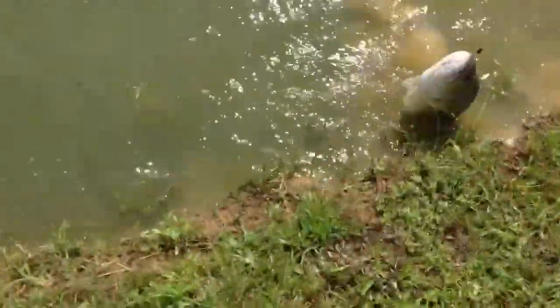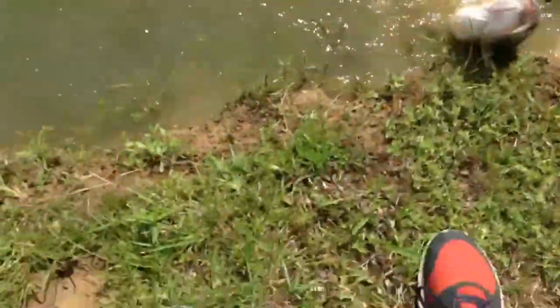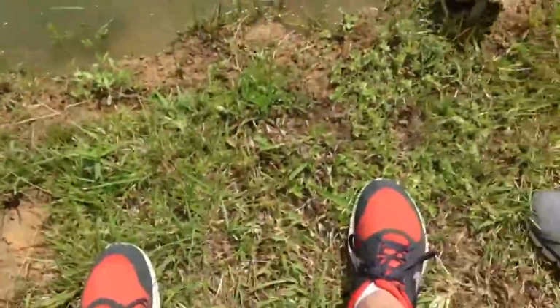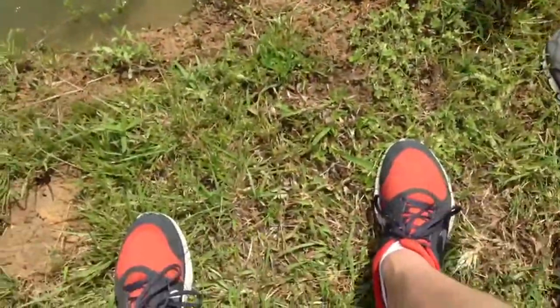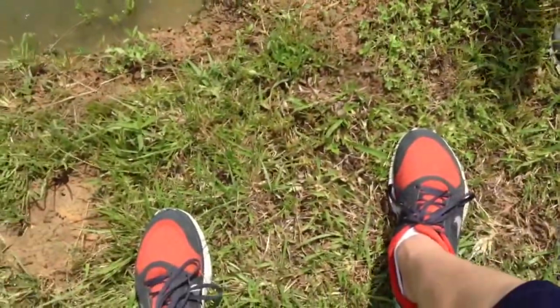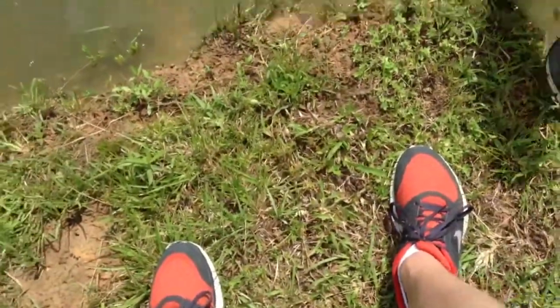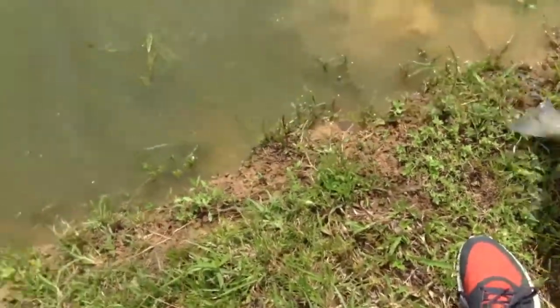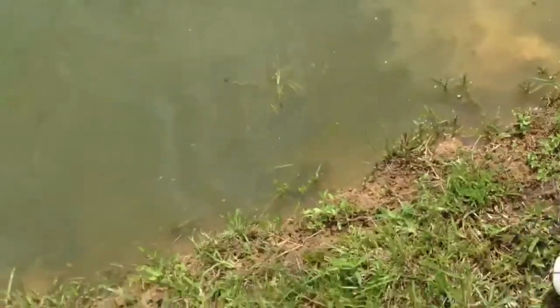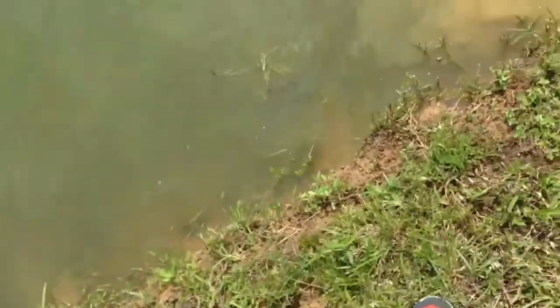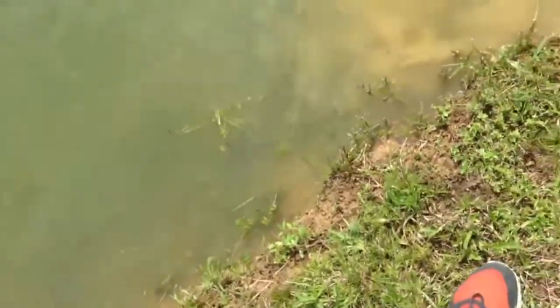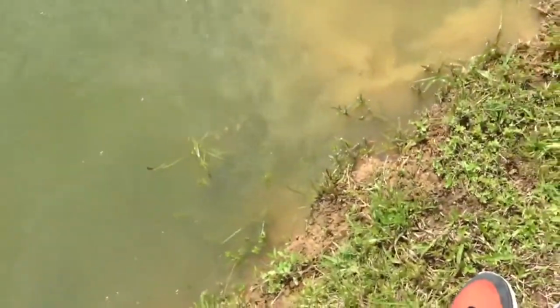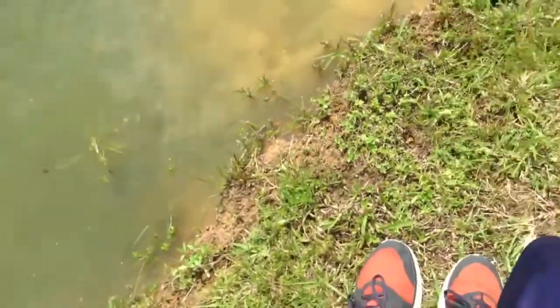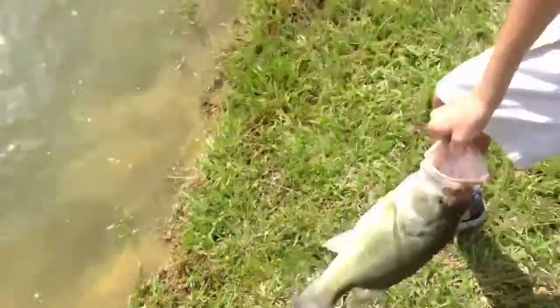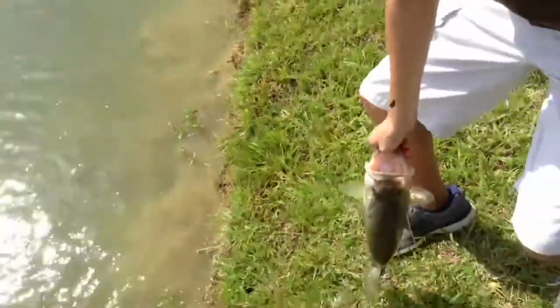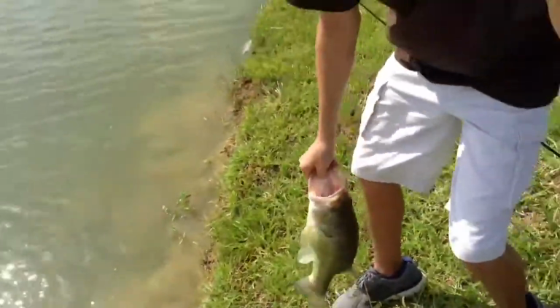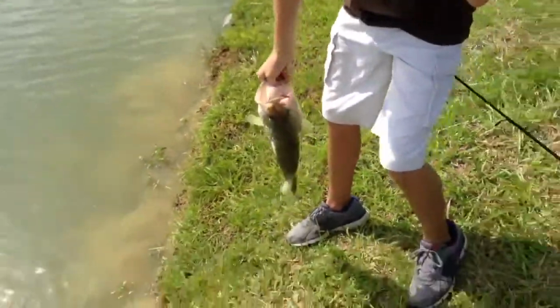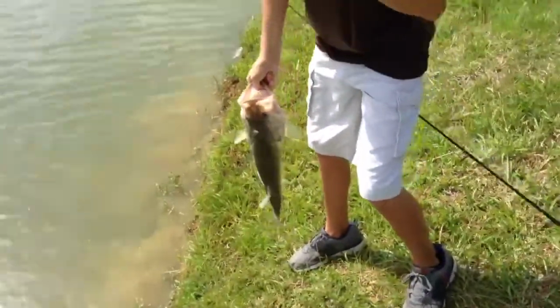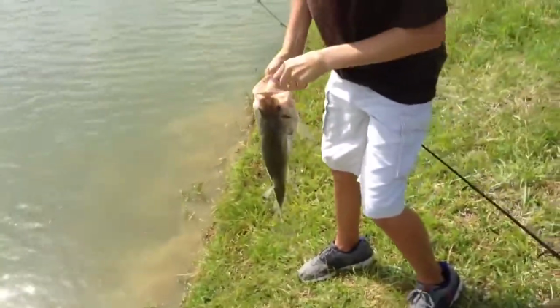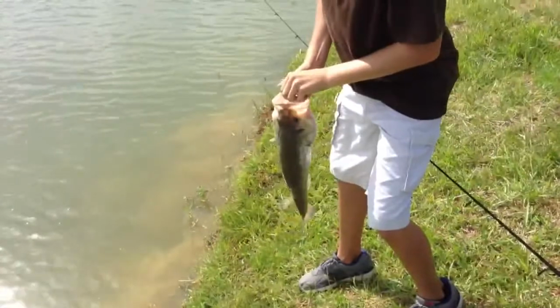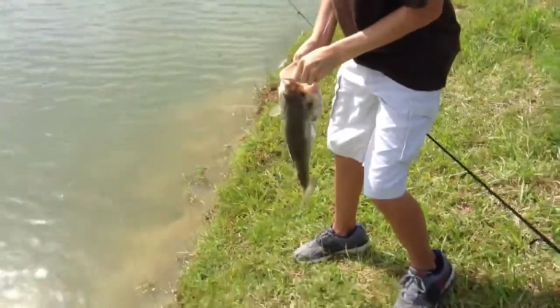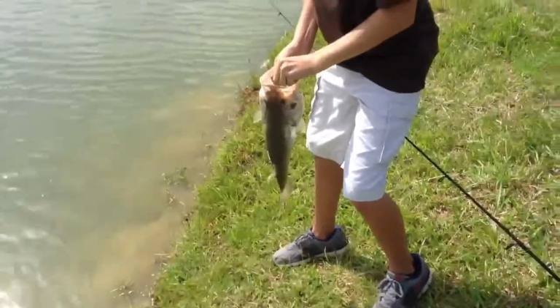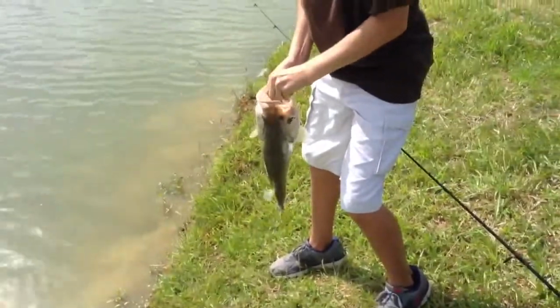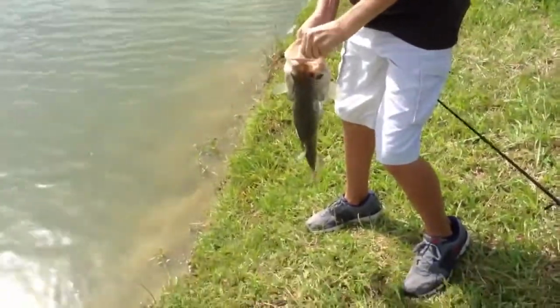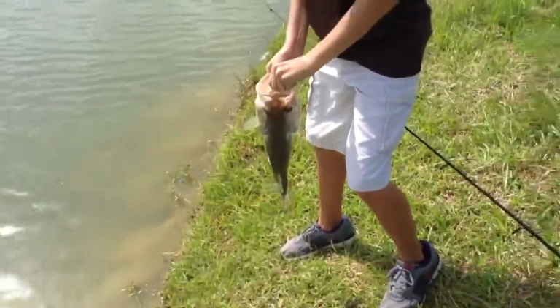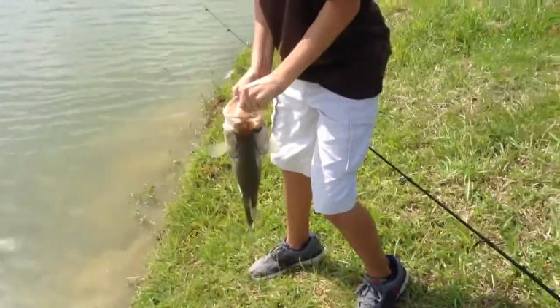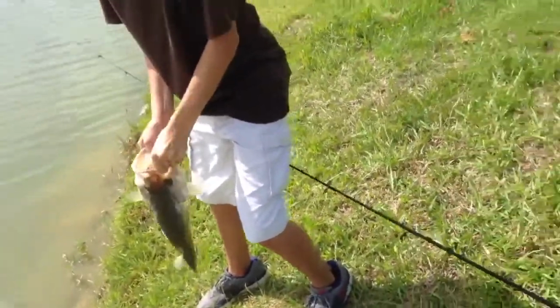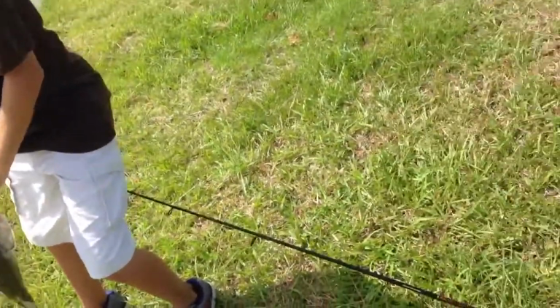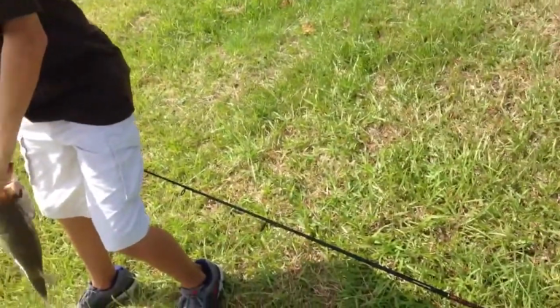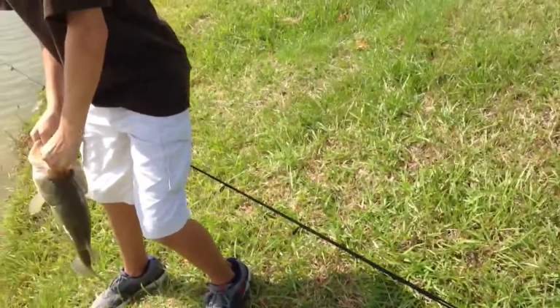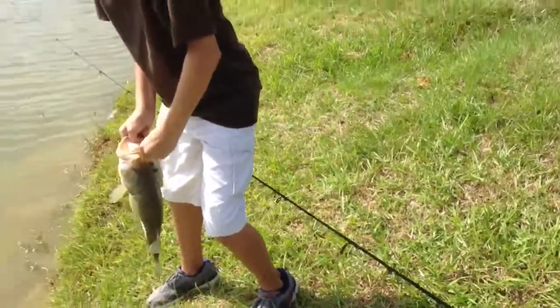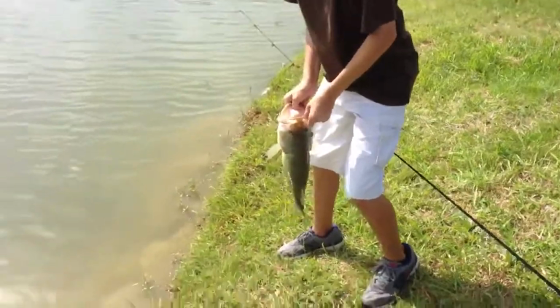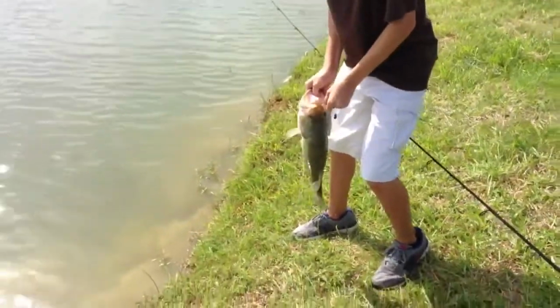I got him, I got him! He's barely hooked on — just got it. Nice, nice. That is a nice size bass.